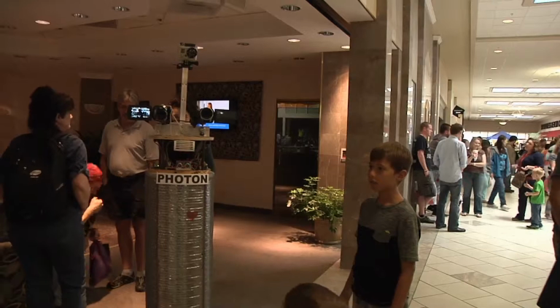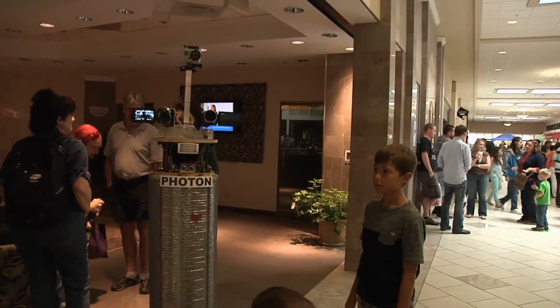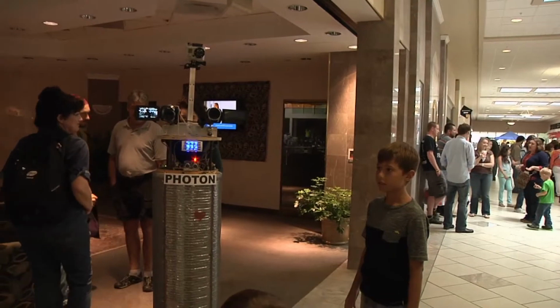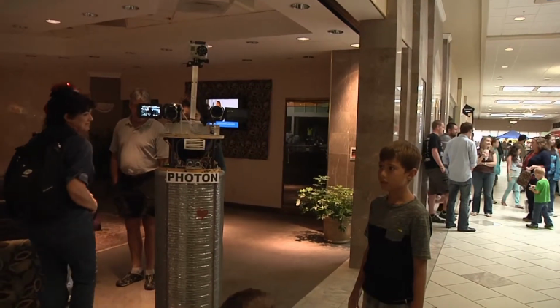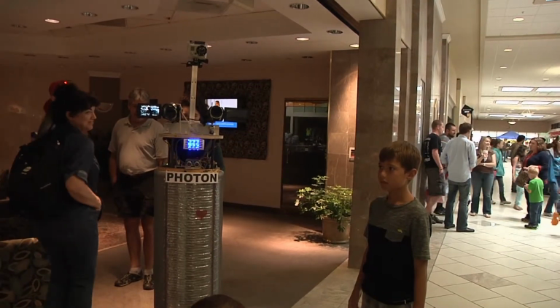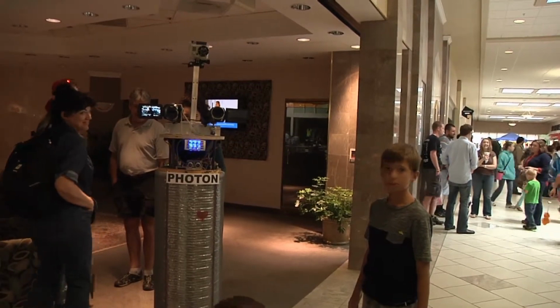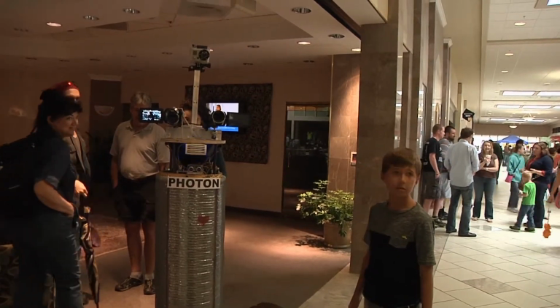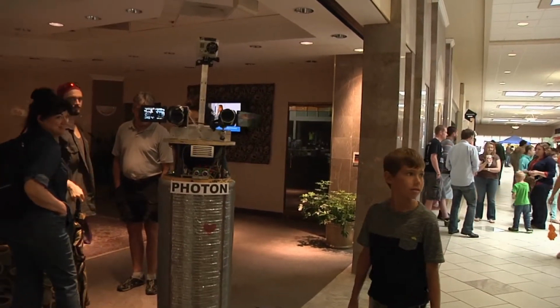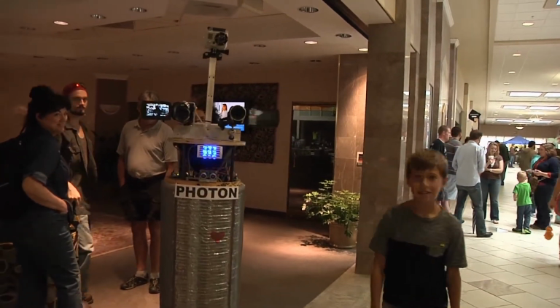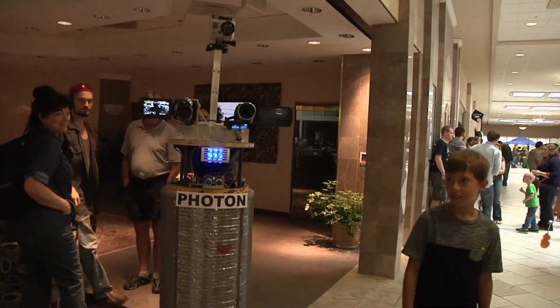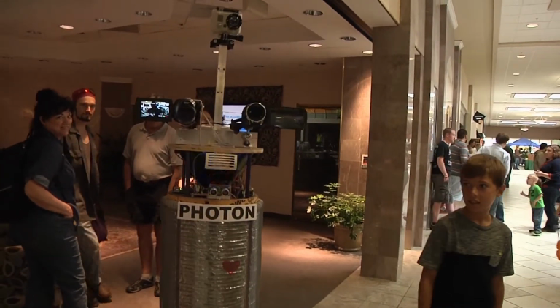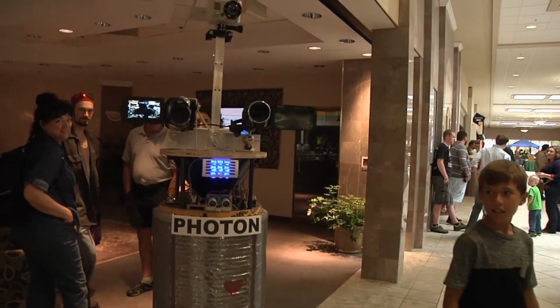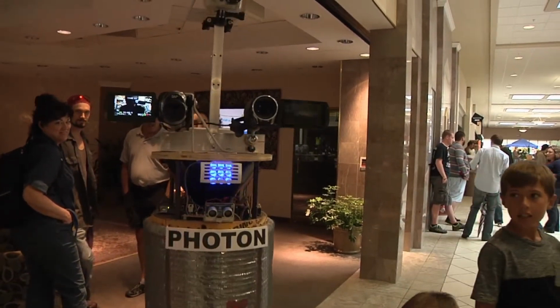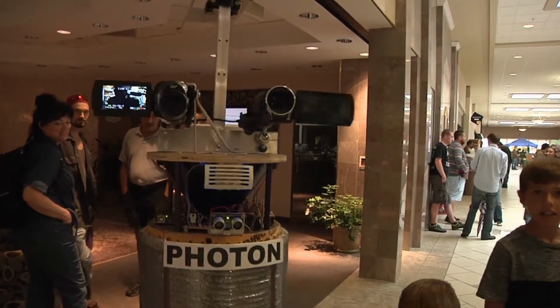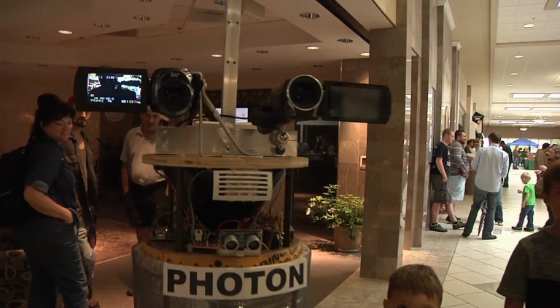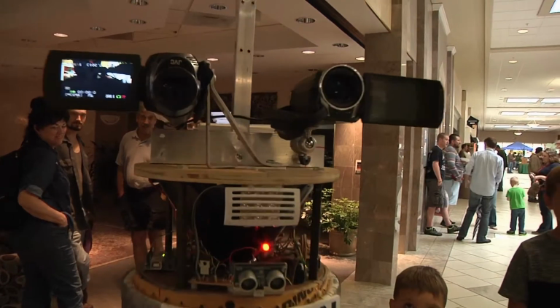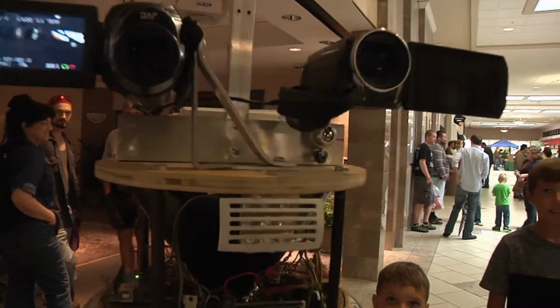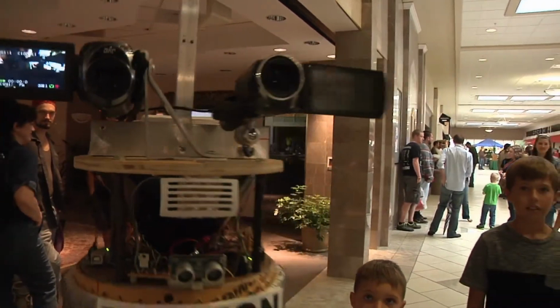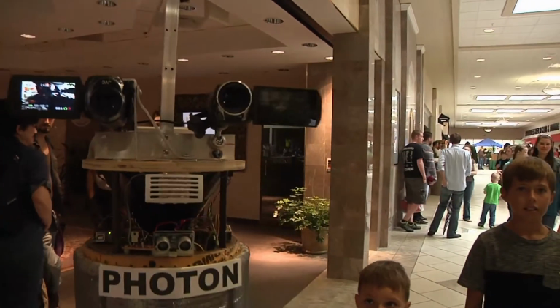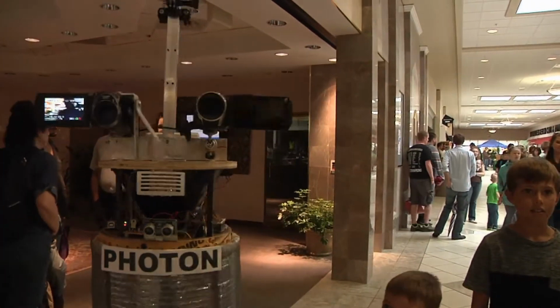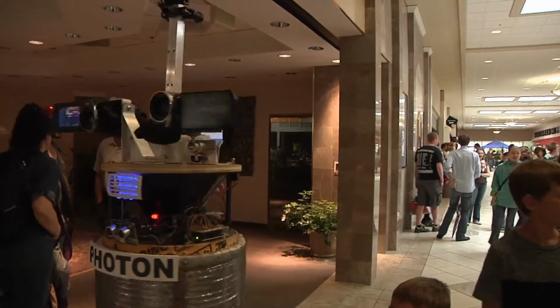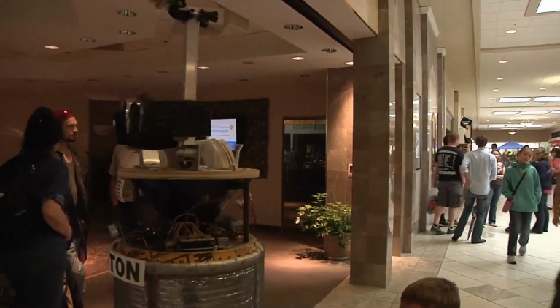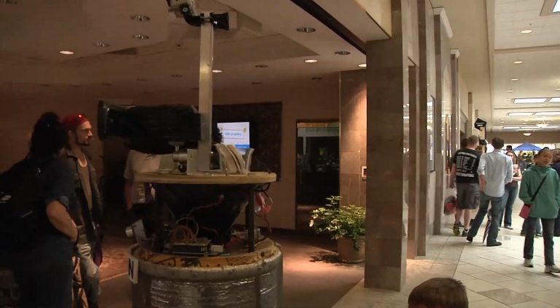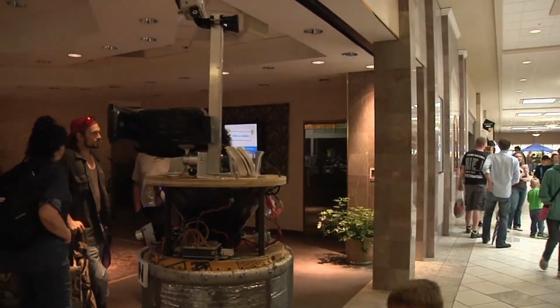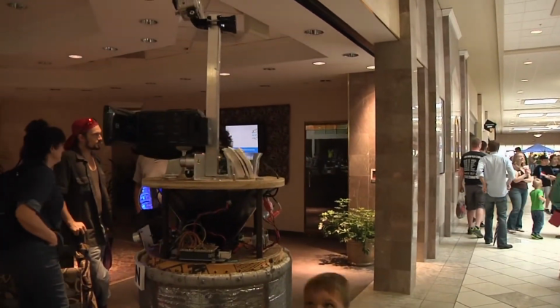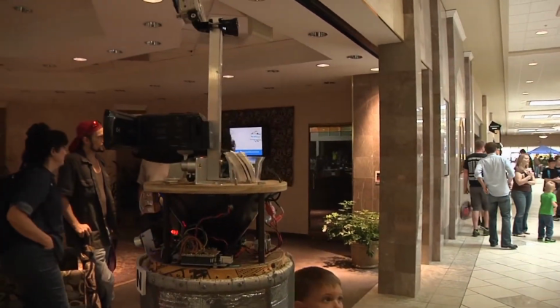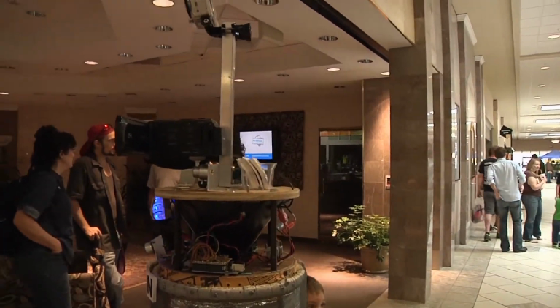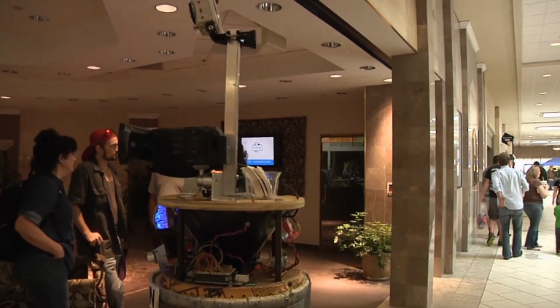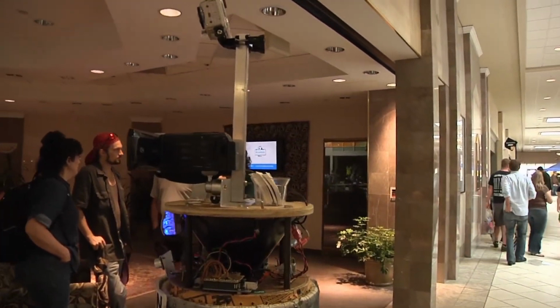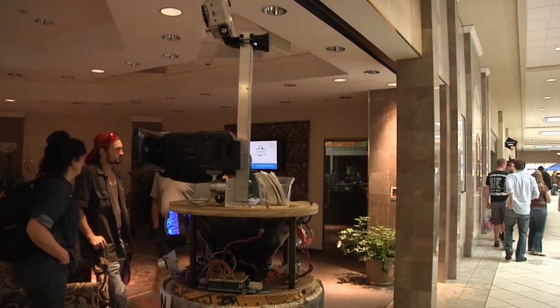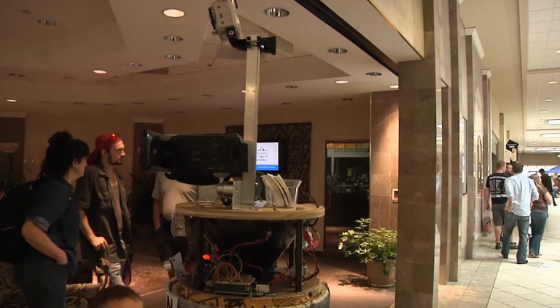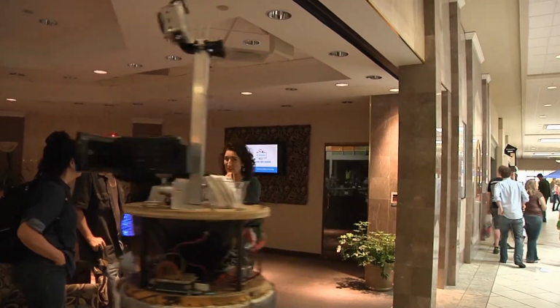Hello, I am Photon. I am a video and photo gathering robot. I am equipped with five cameras recording the Burlington Mini Maker Faire.